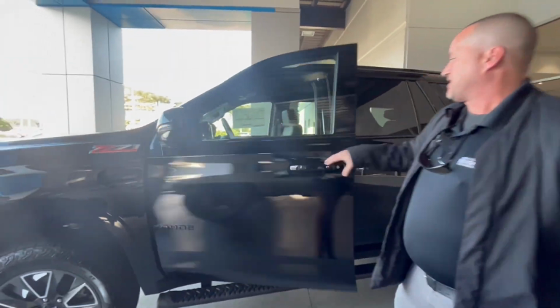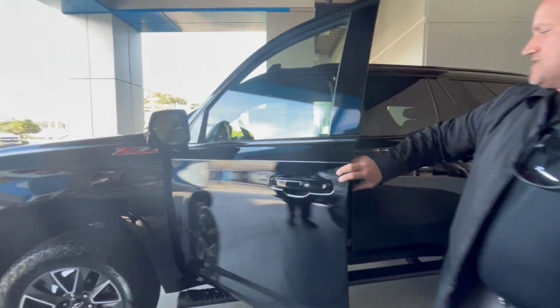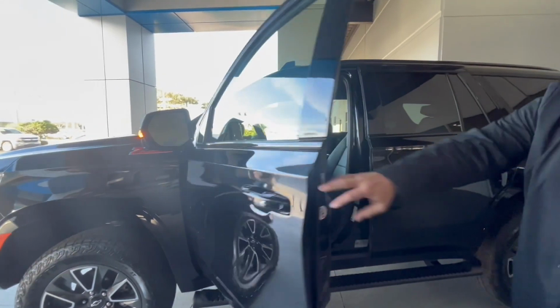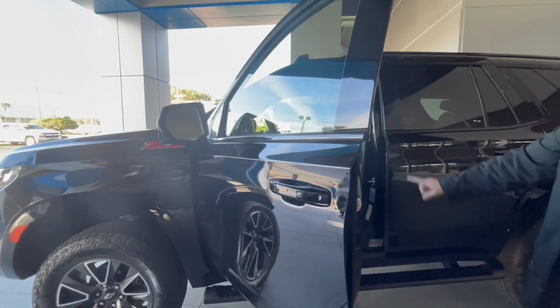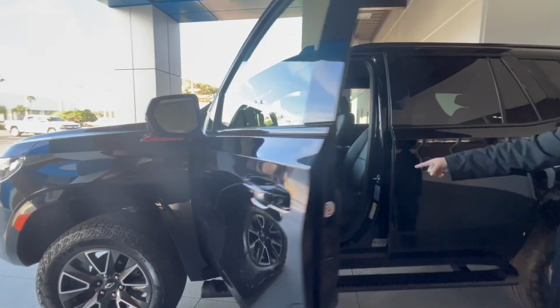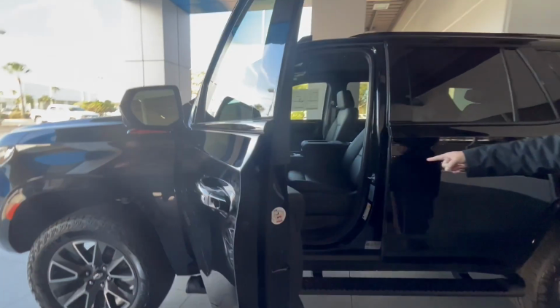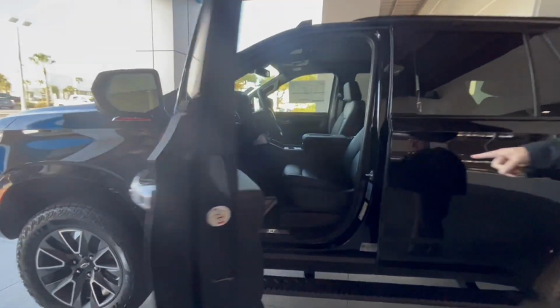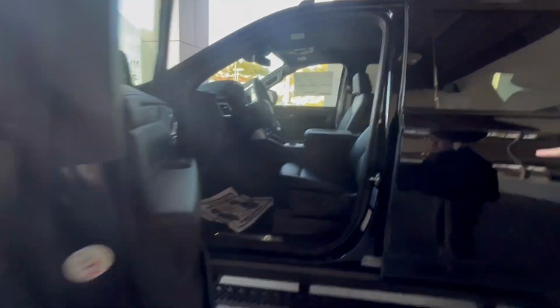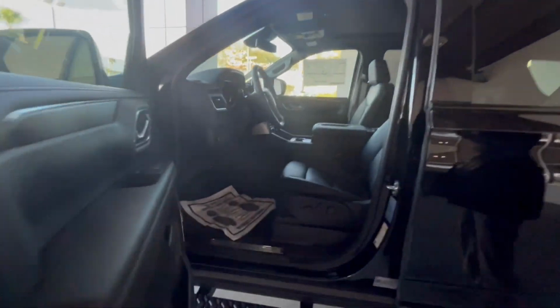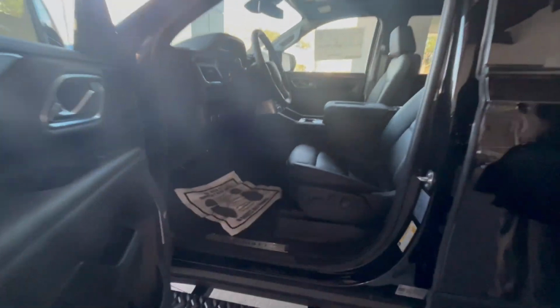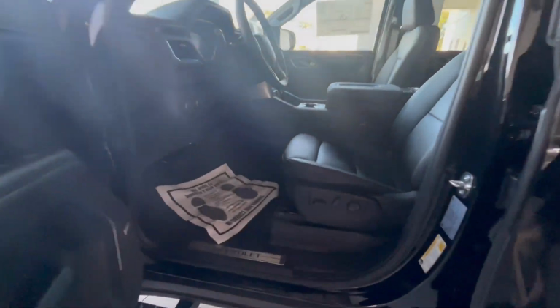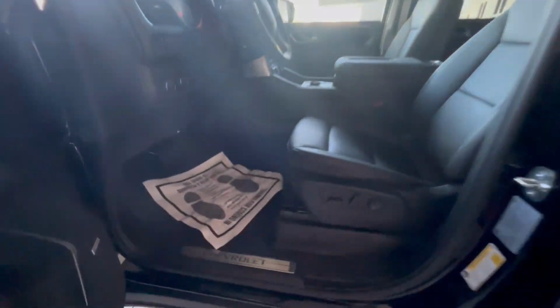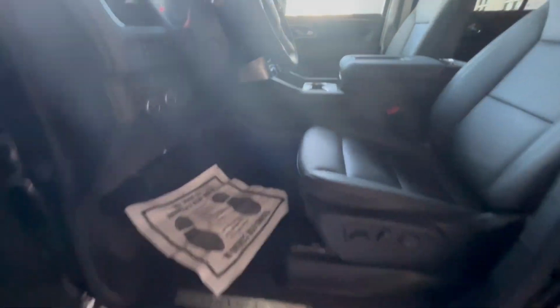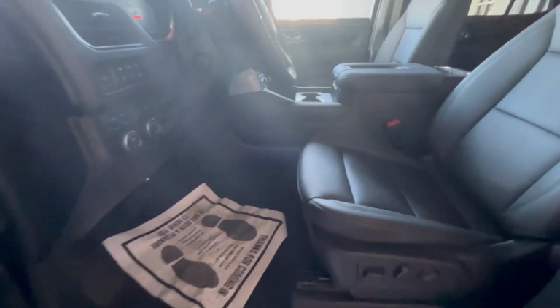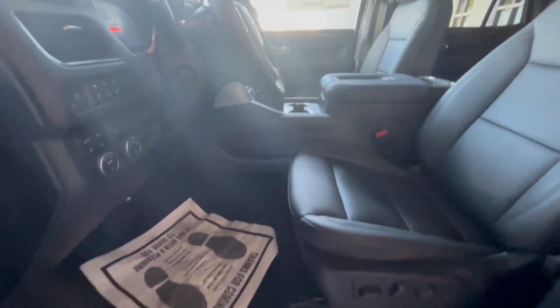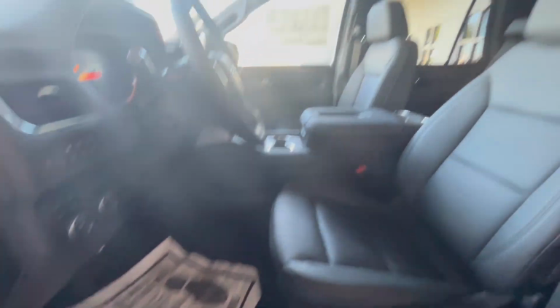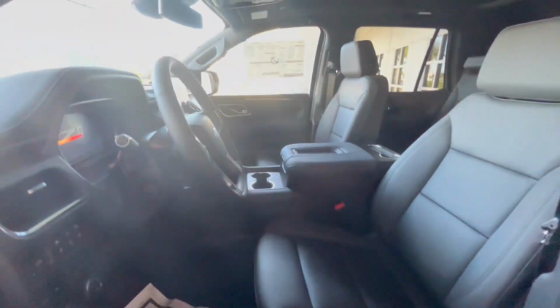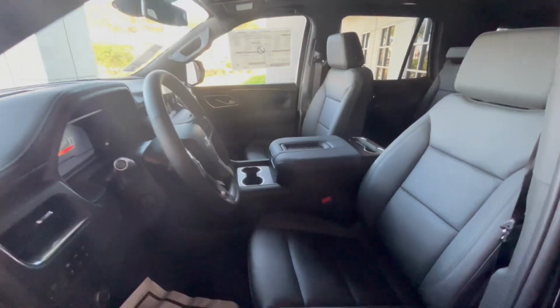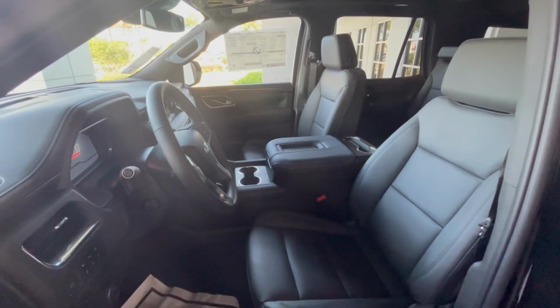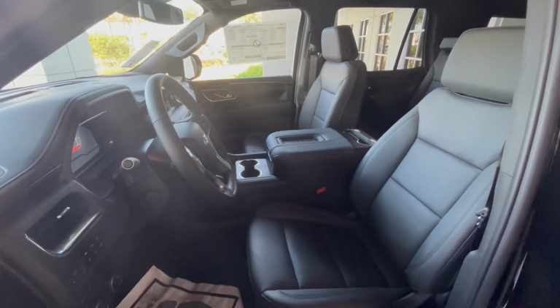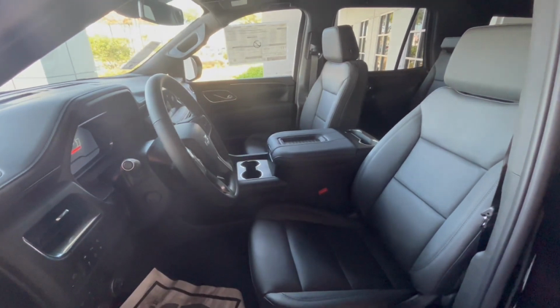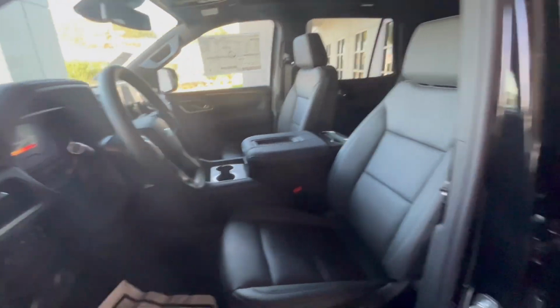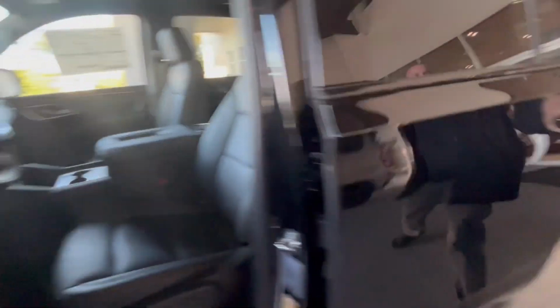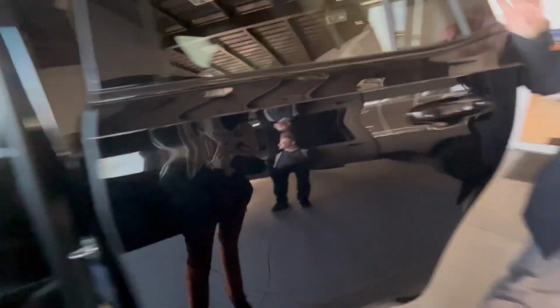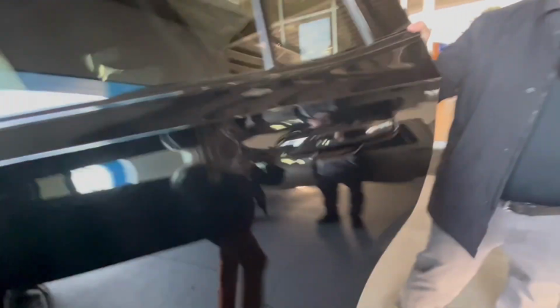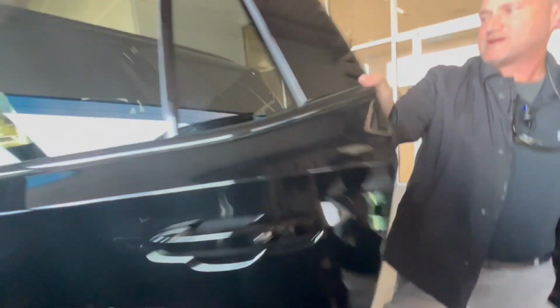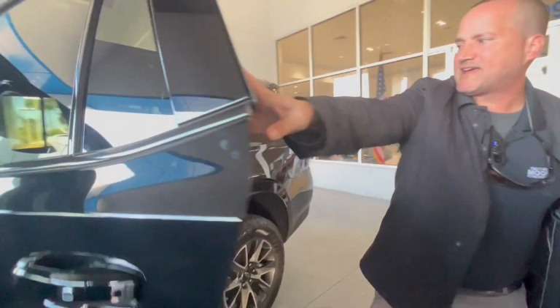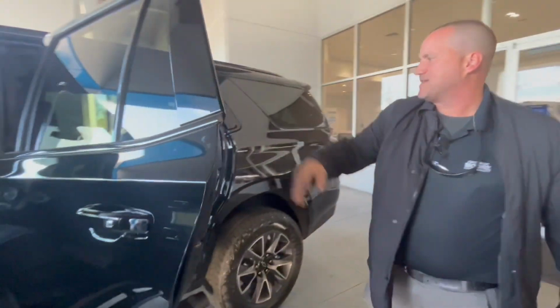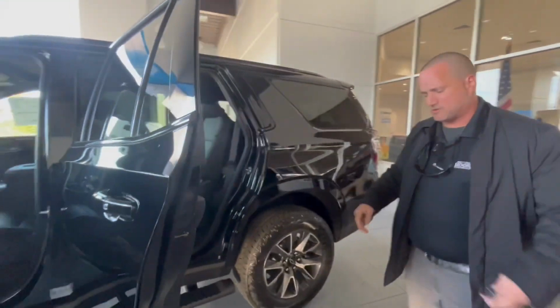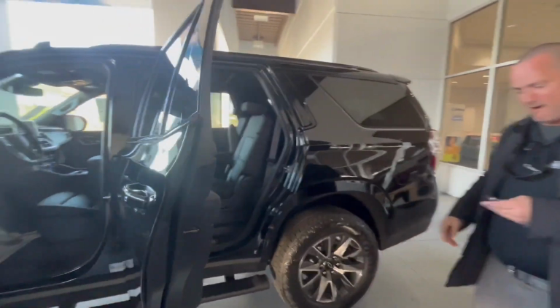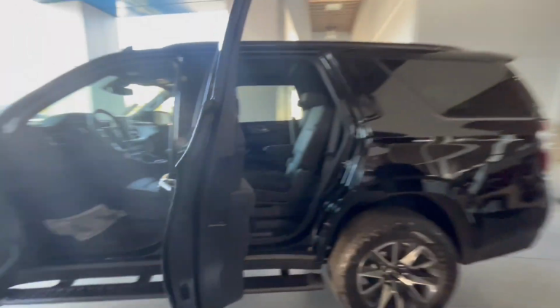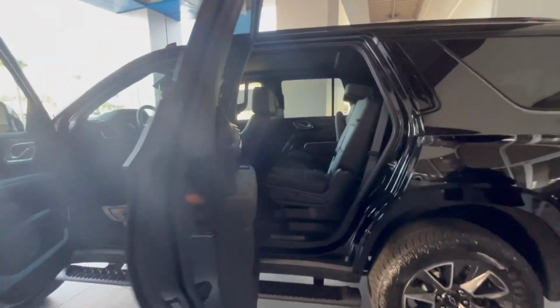Keyless entry, power seat with lumbar support, Bose sound system, power seat with lumbar support on the passenger side as well. We got the captain seats with power folding rear.